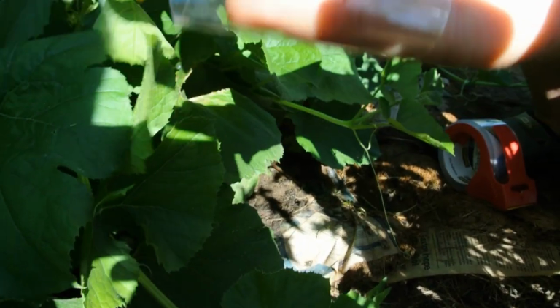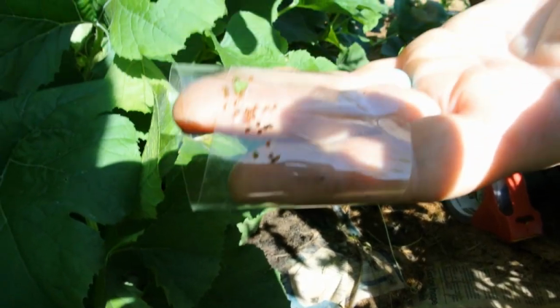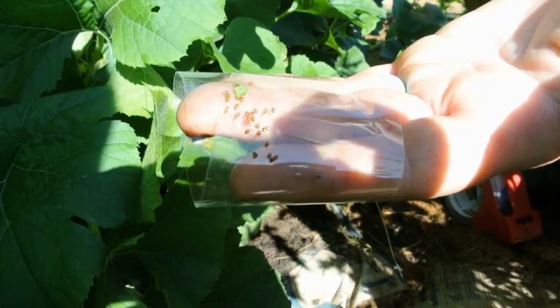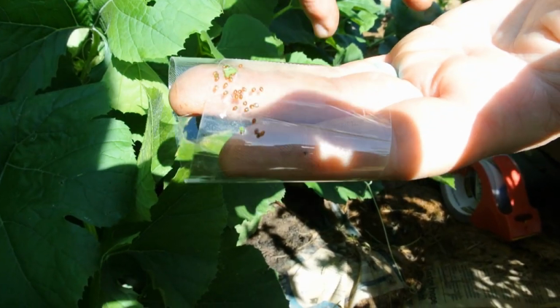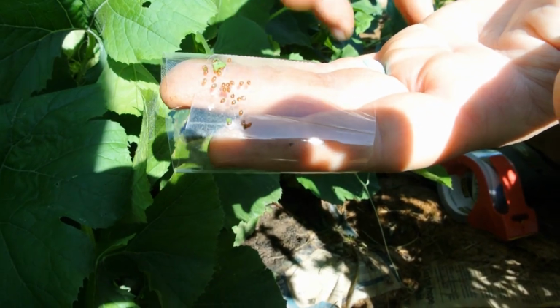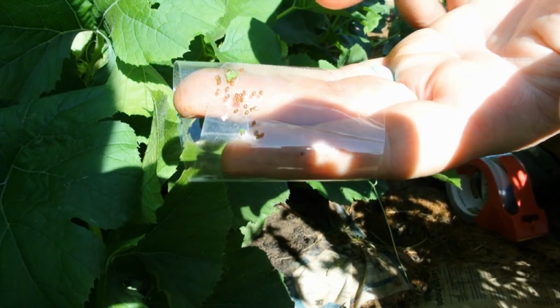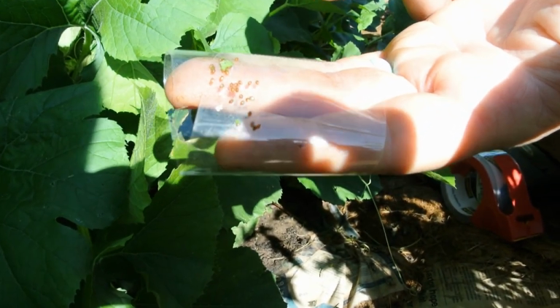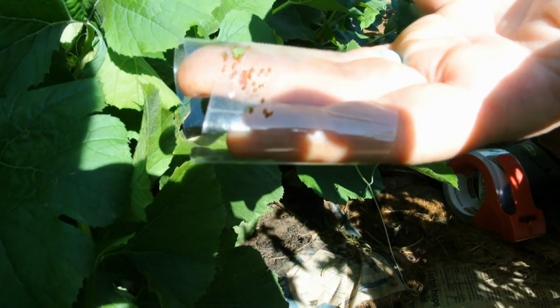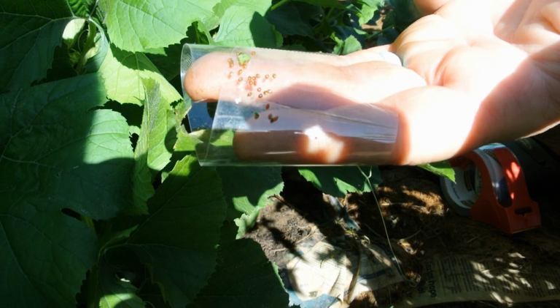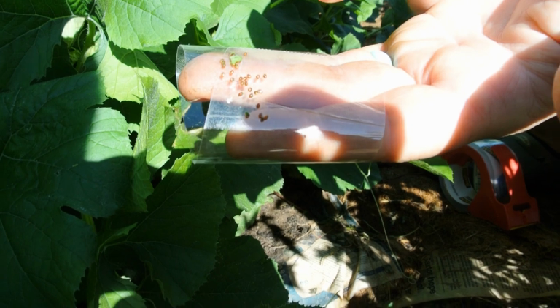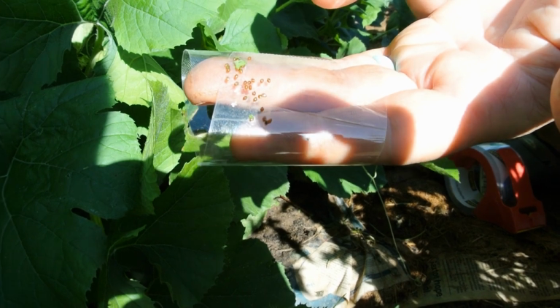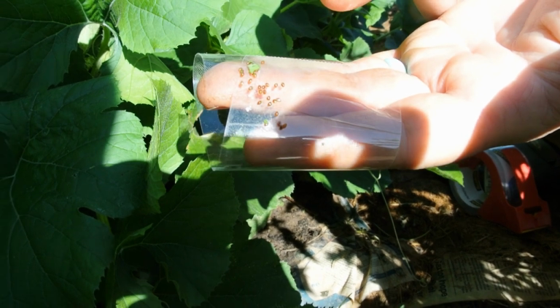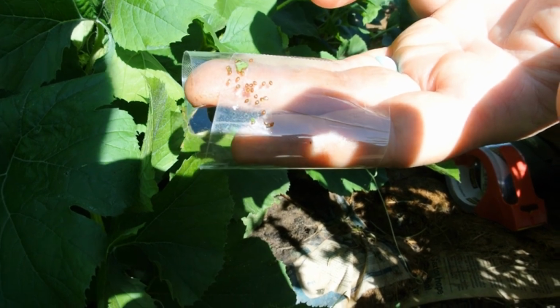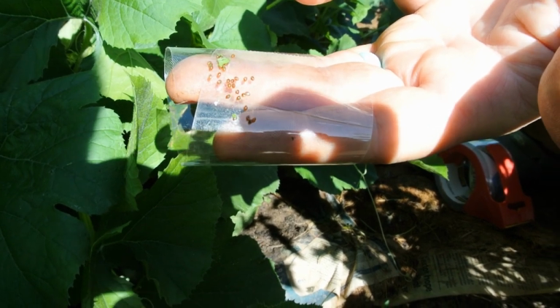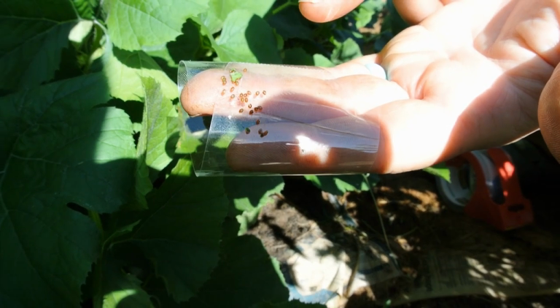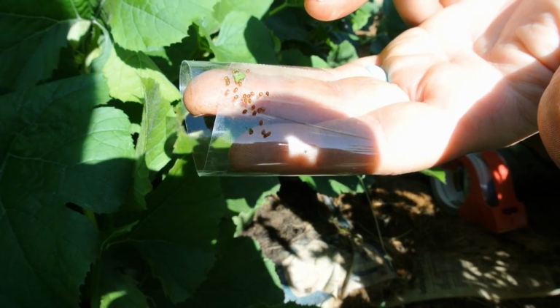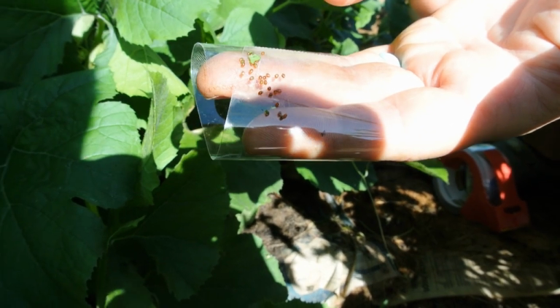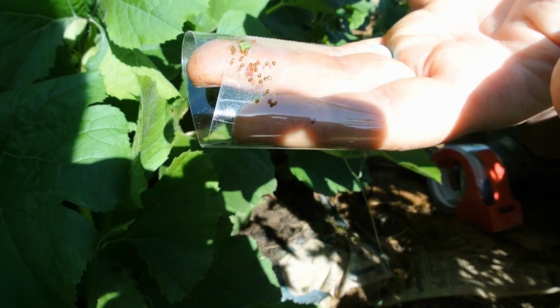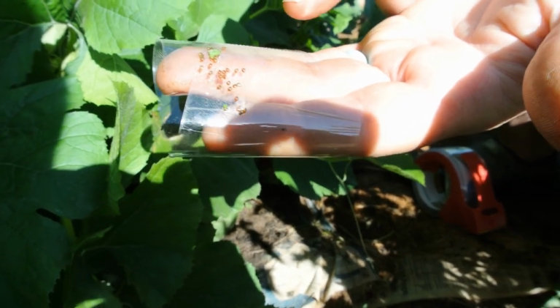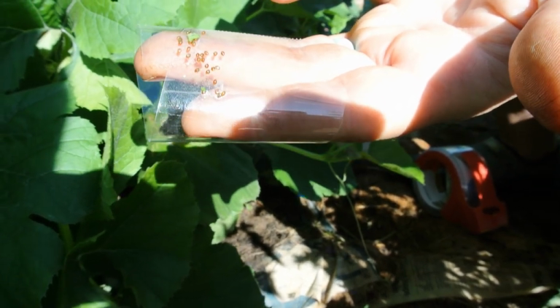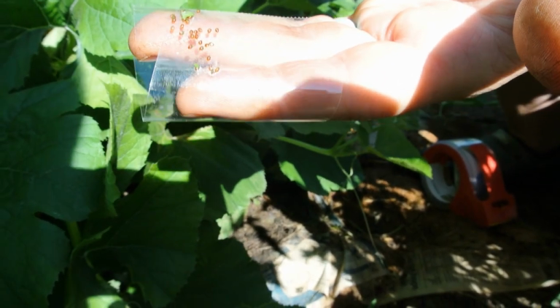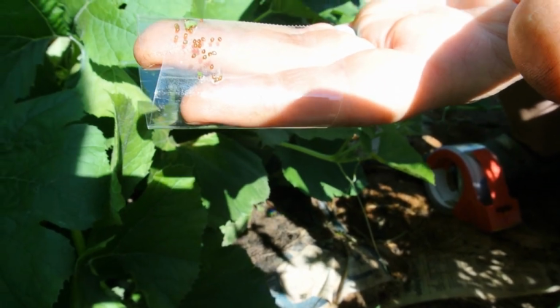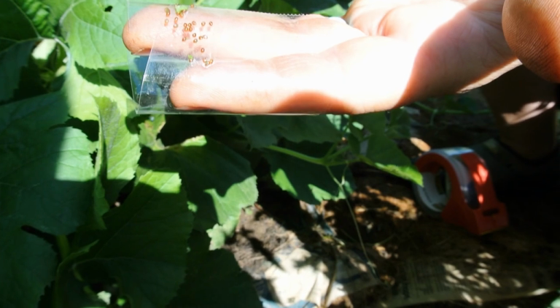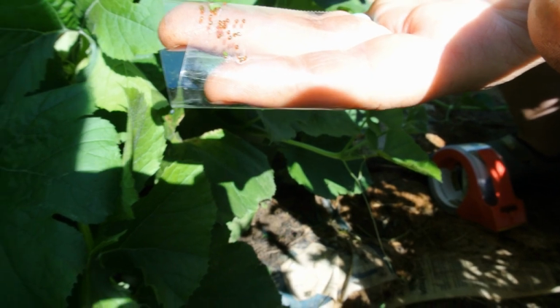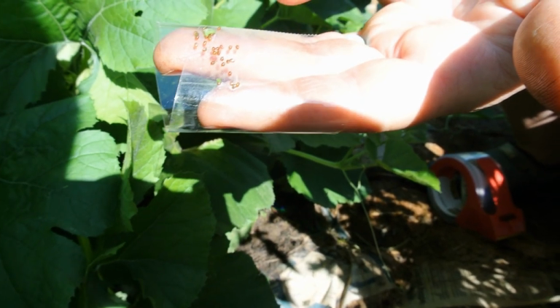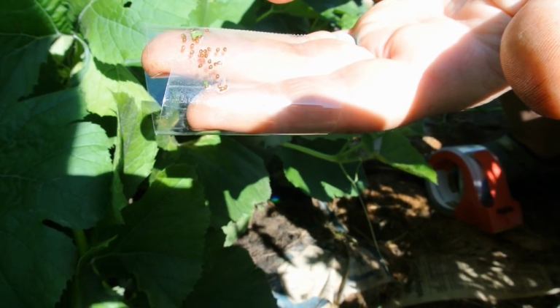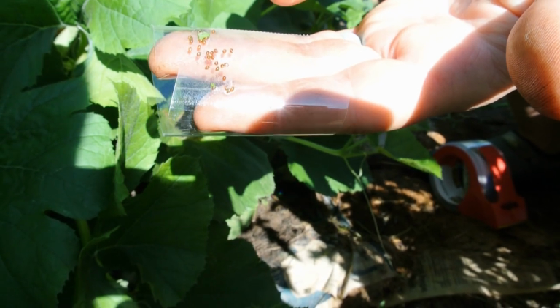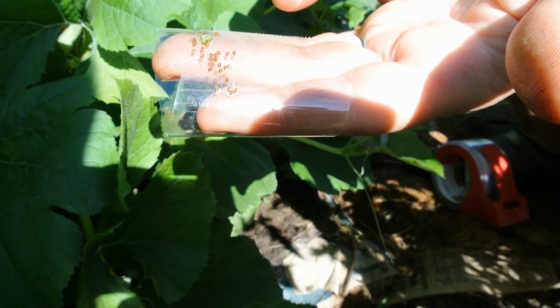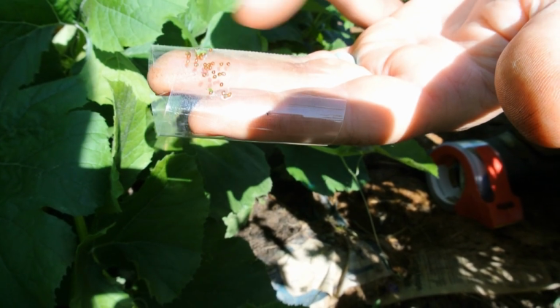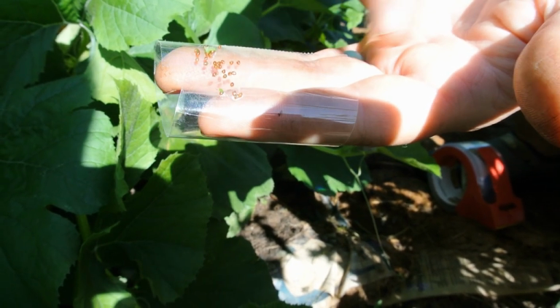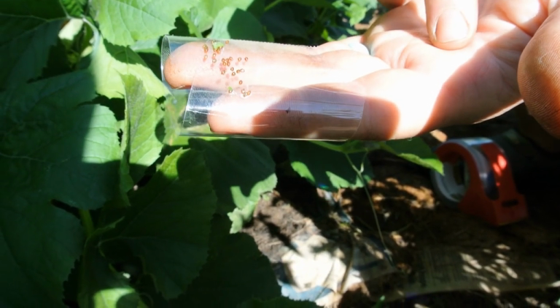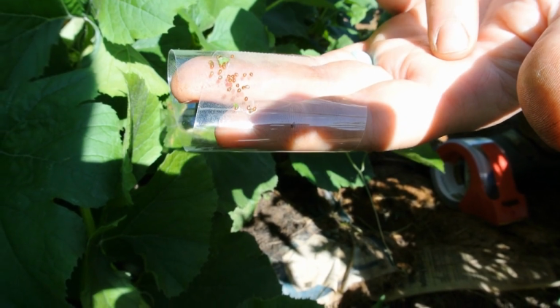Make sure when you're done with this, you throw it away in an airtight bag. I usually use a Walmart bag — put these in, tie it up really tight, and then put it in the trash can right away. You don't want these eggs hatching.